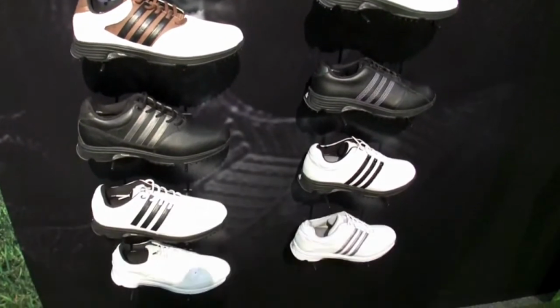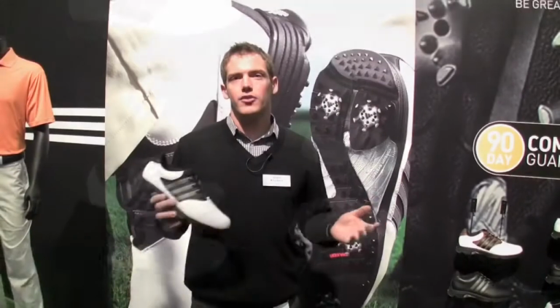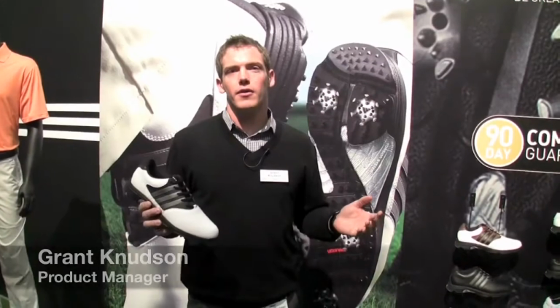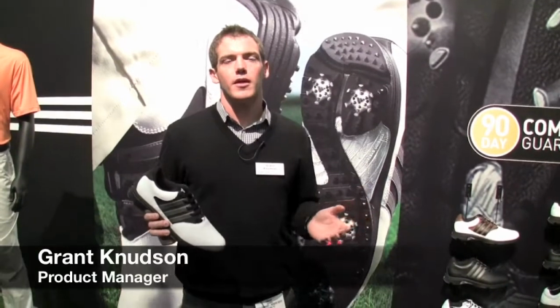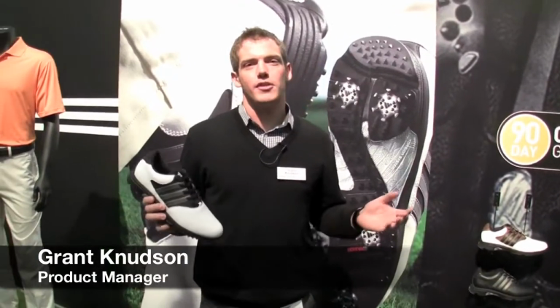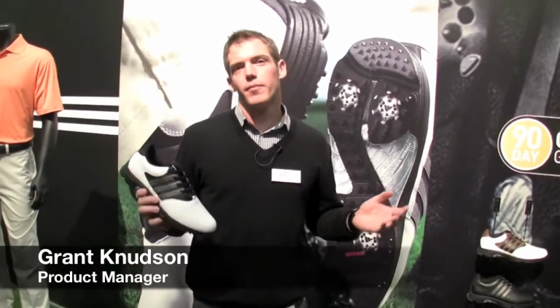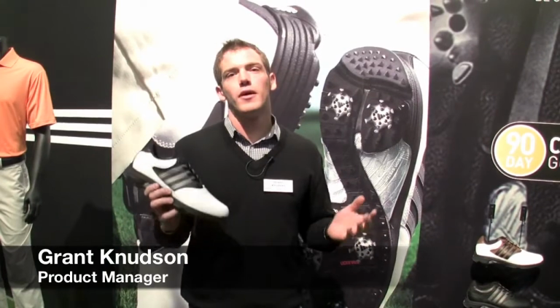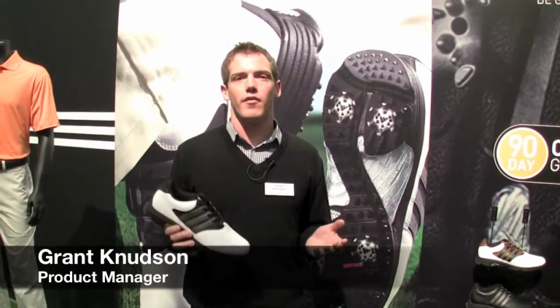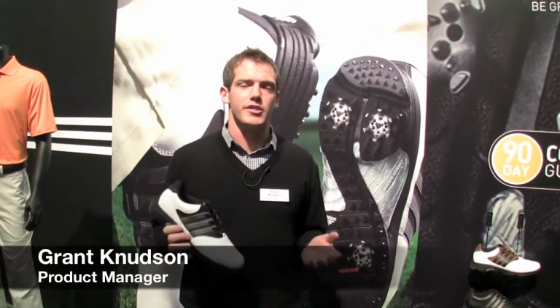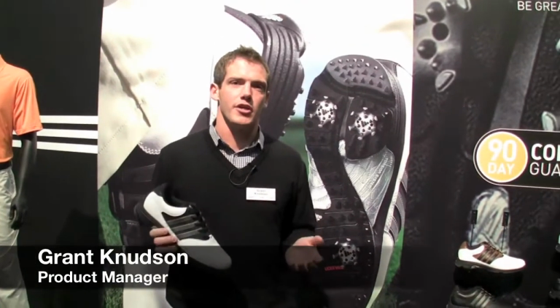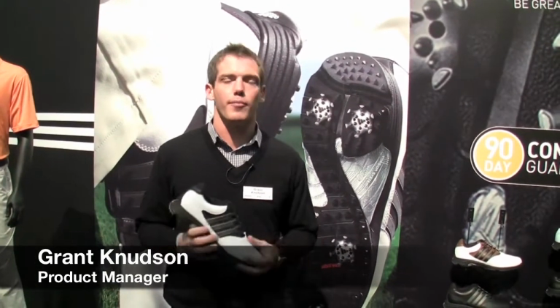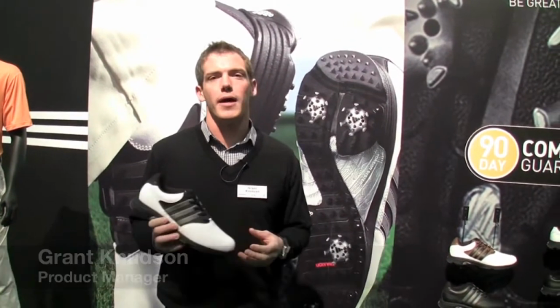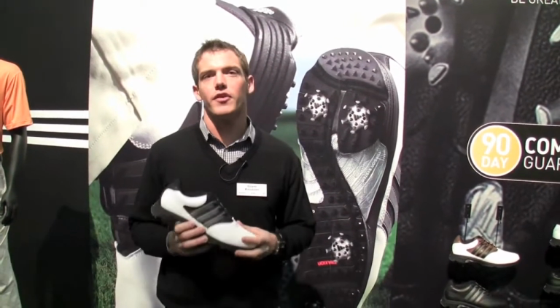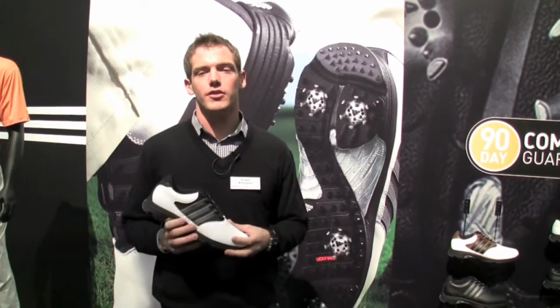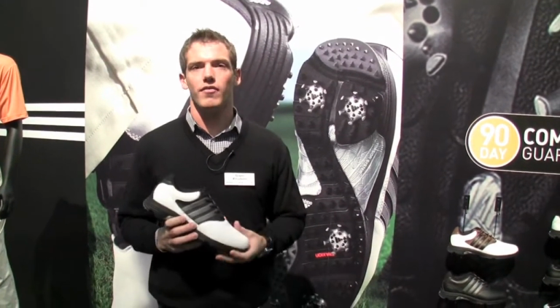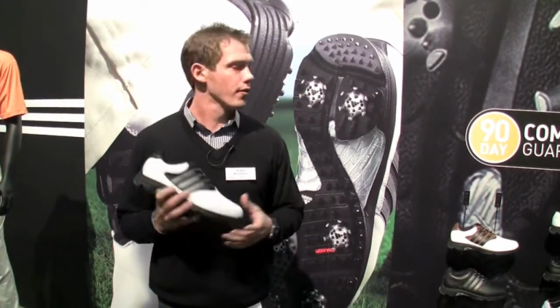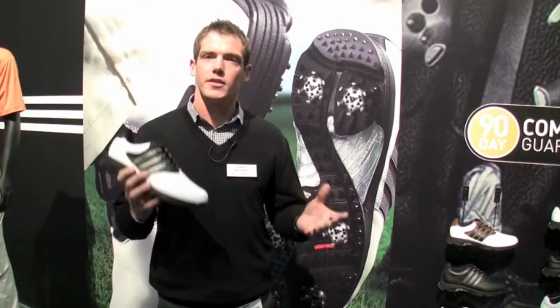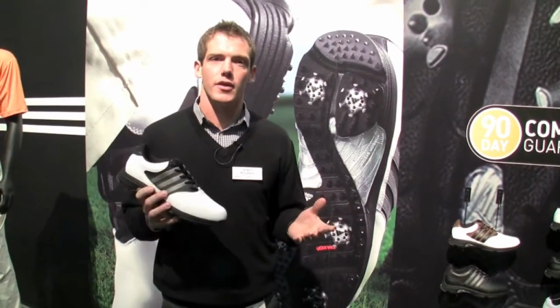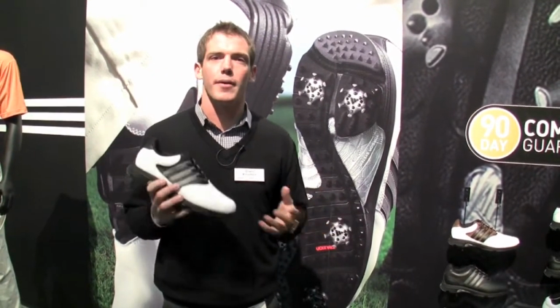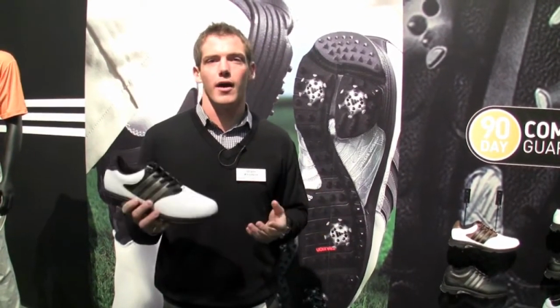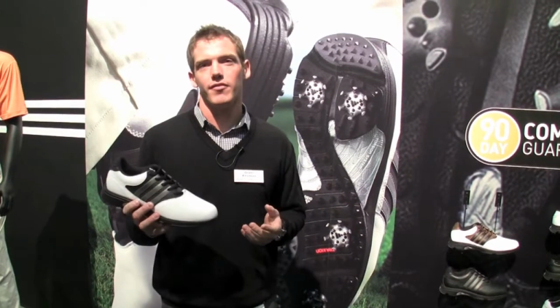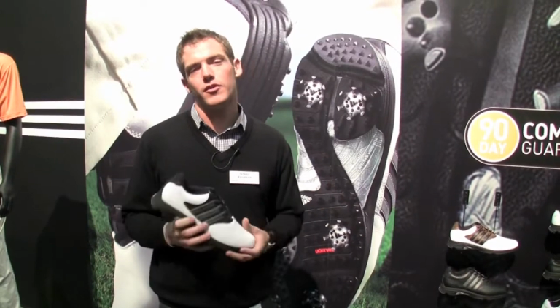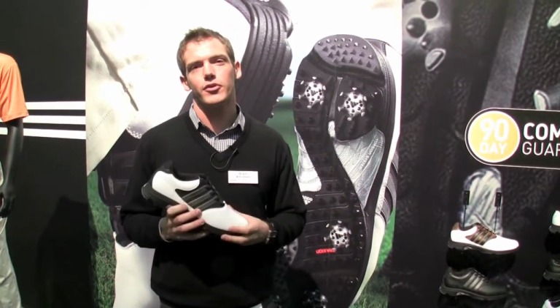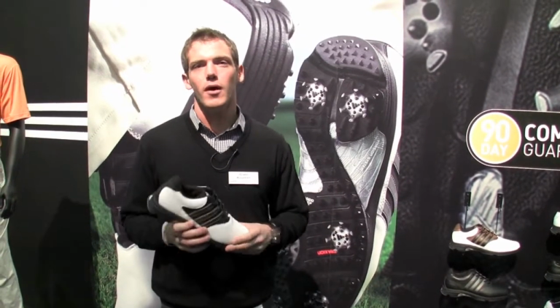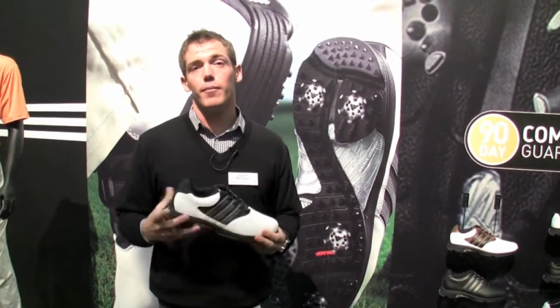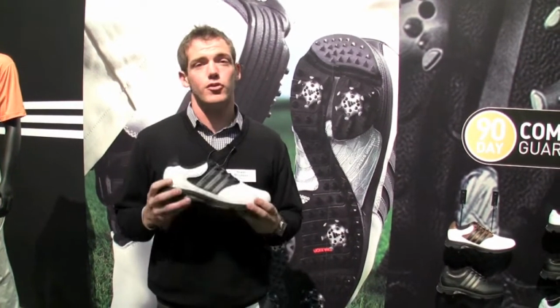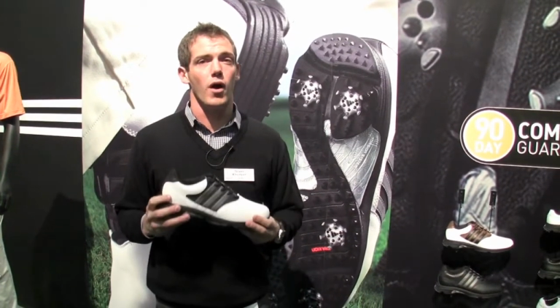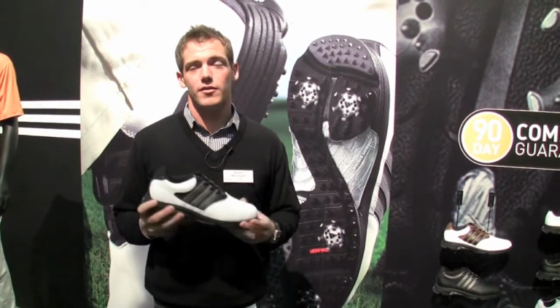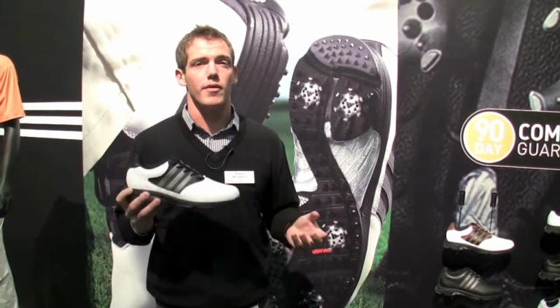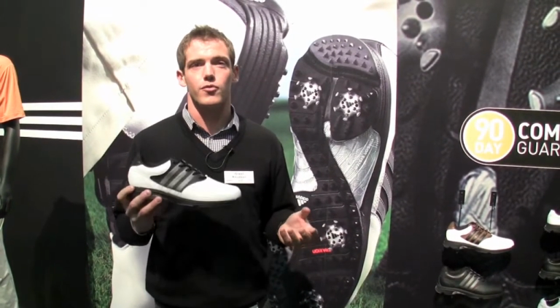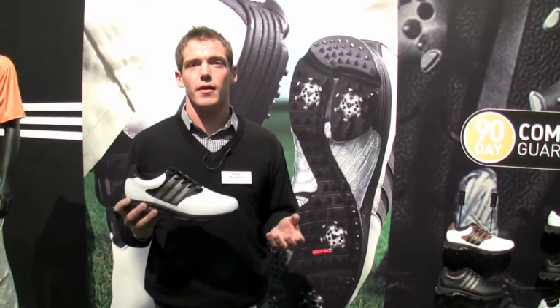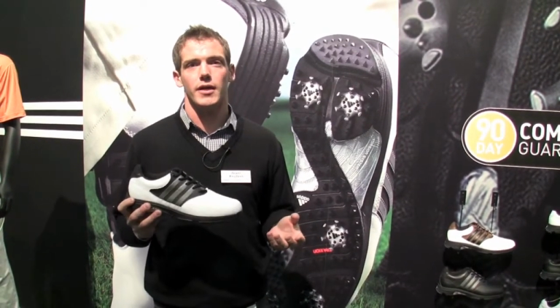Hi, this is Grant Knutson coming at you from the 2011 PGA Show. I'm a product manager for Adidas Golf. I really want to talk to you today about the adiCOMFORT. It's a new shoe — 2-1, that's February 1st retail intro date.